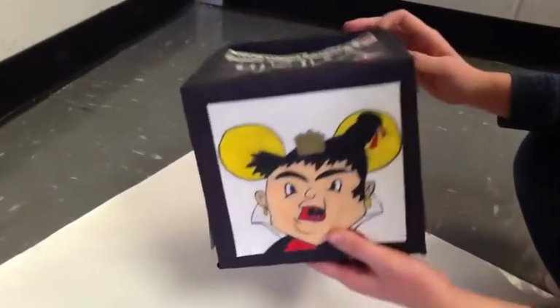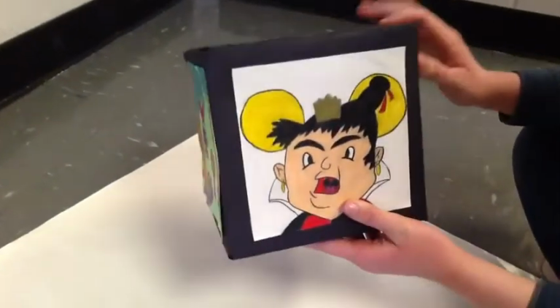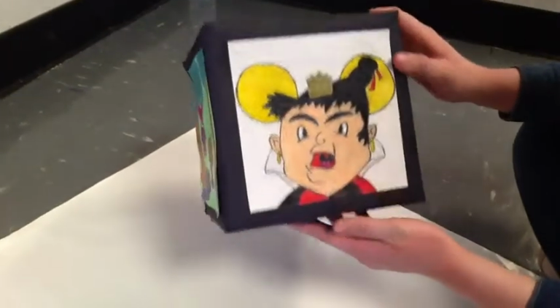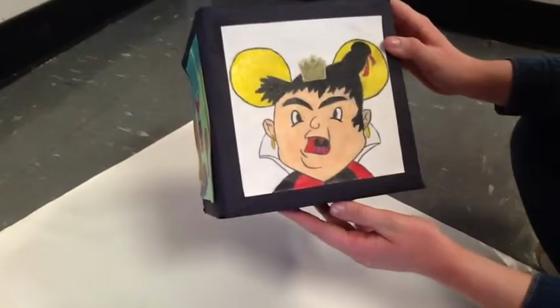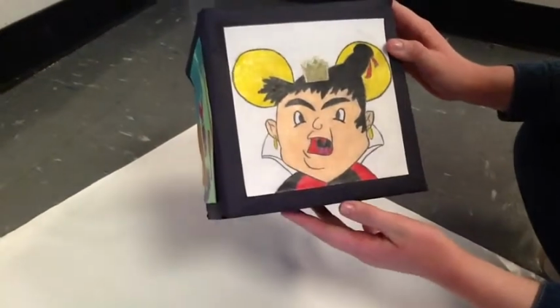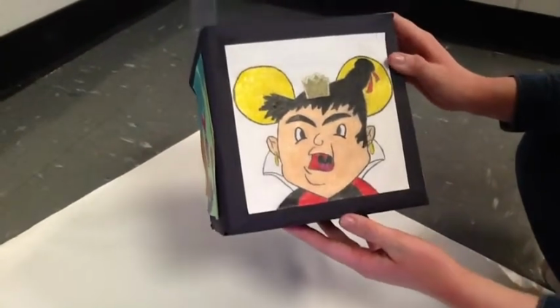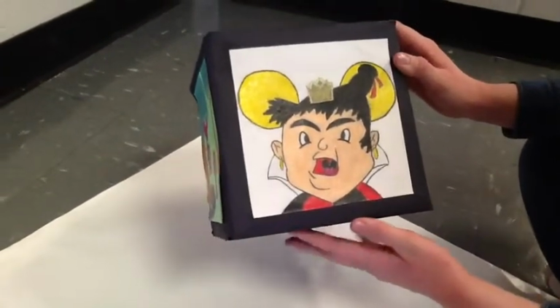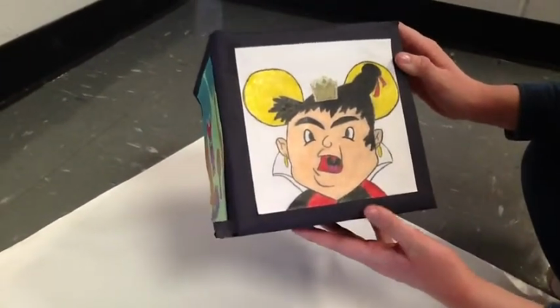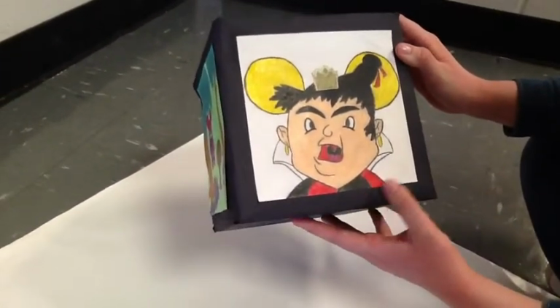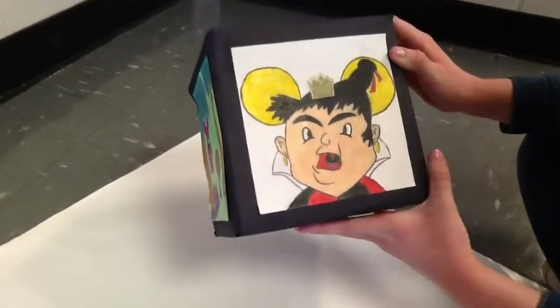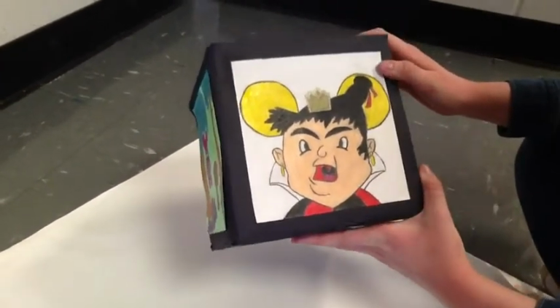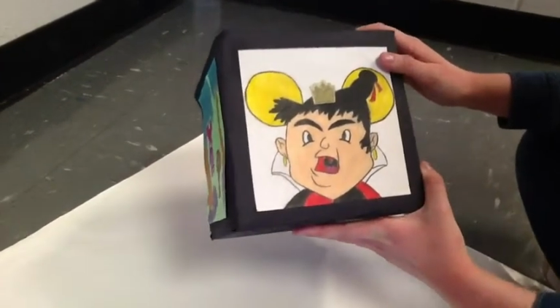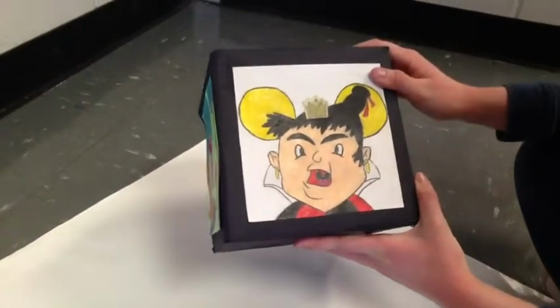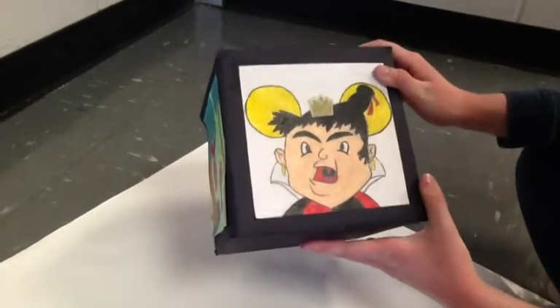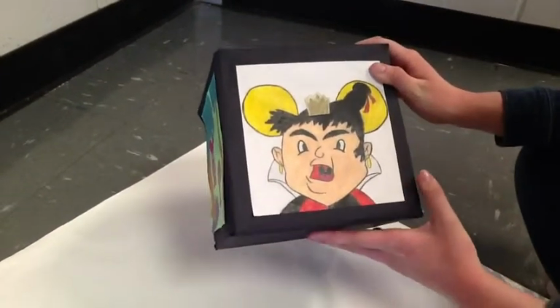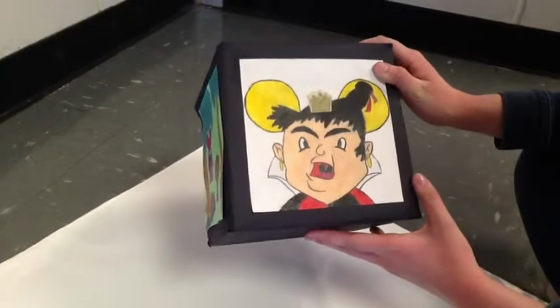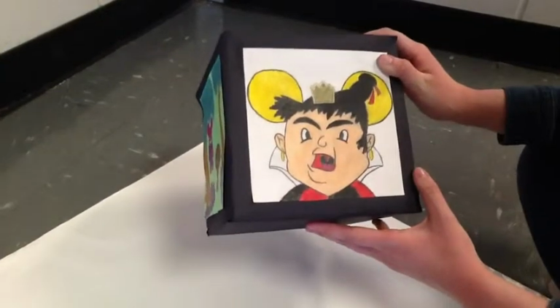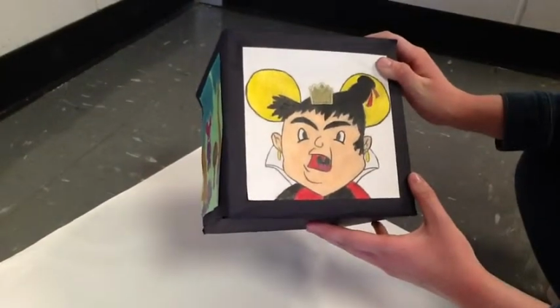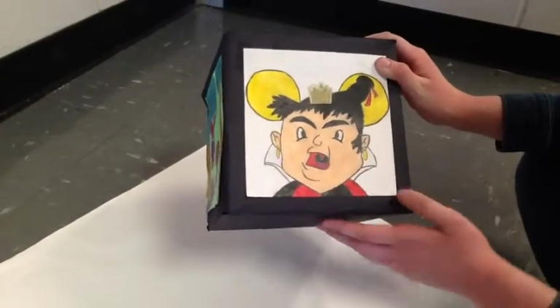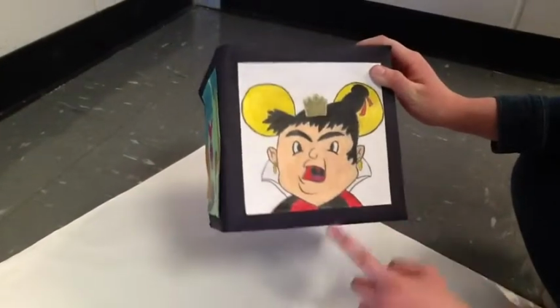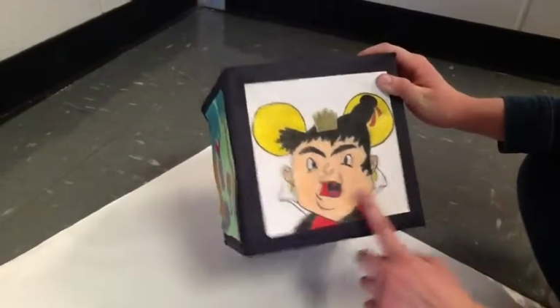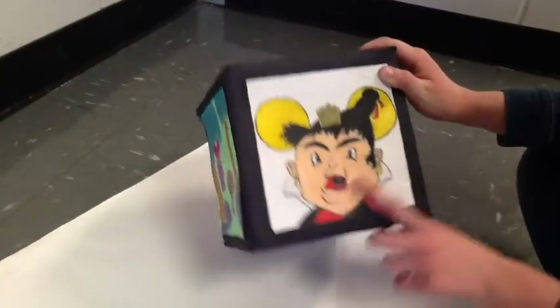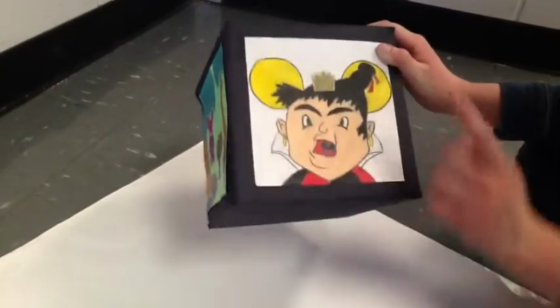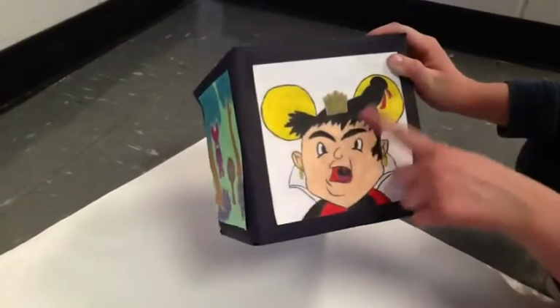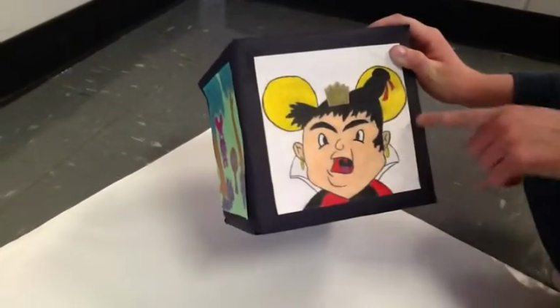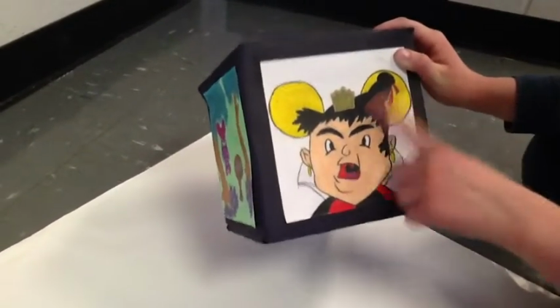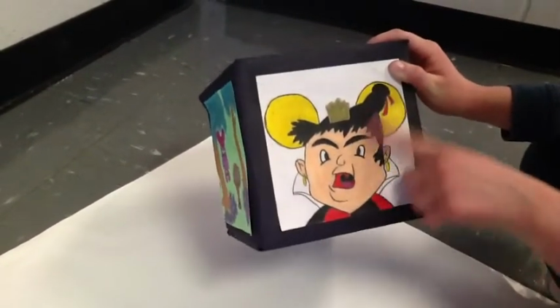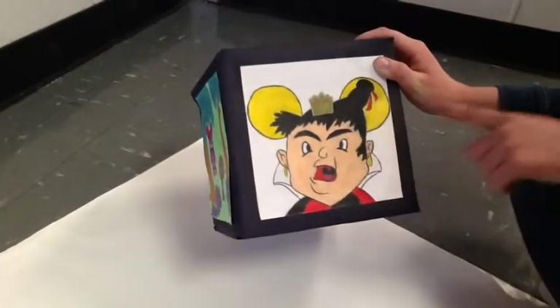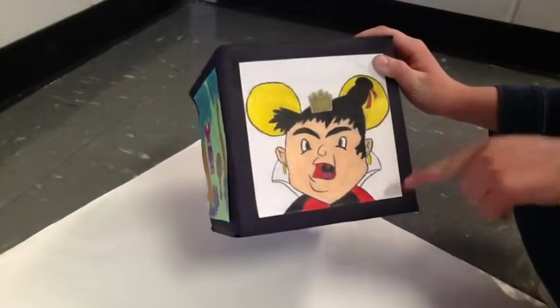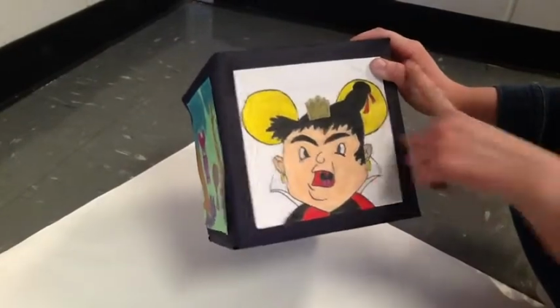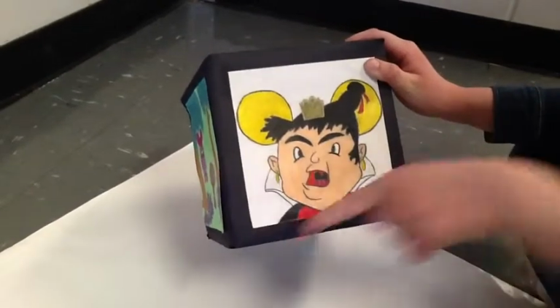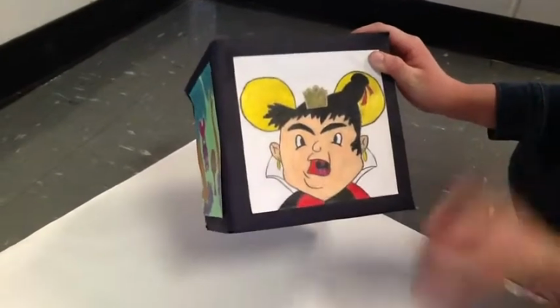The next side is of the Queen of Hearts from the film Alice in Wonderland, and she is the same one as on my poster. She still has her dress and cape and the crown on her head. The white background really makes her pop.